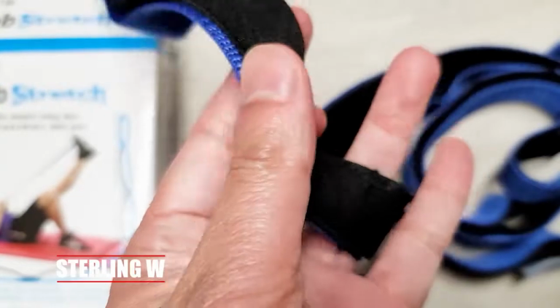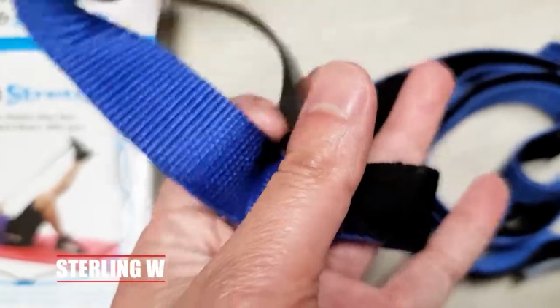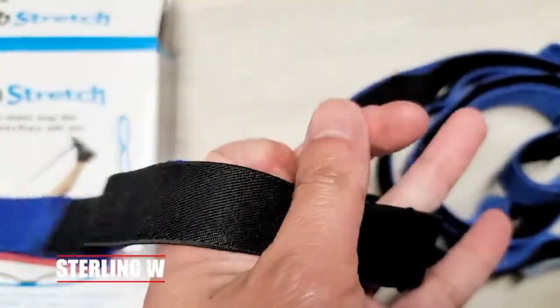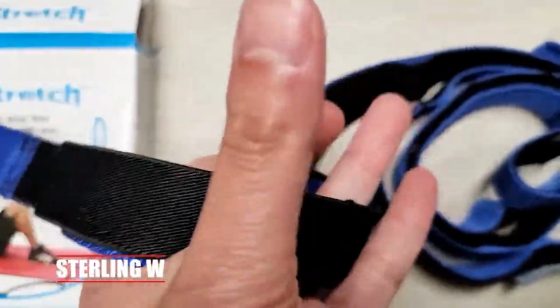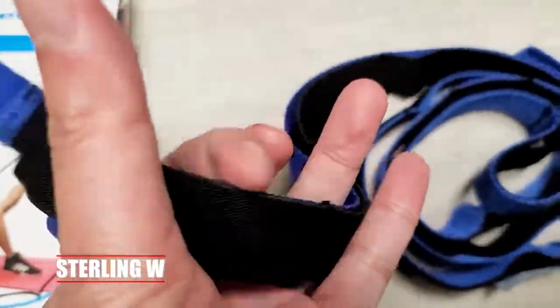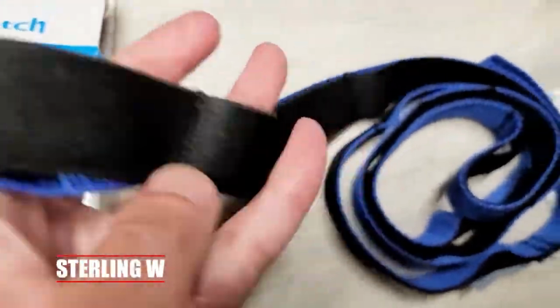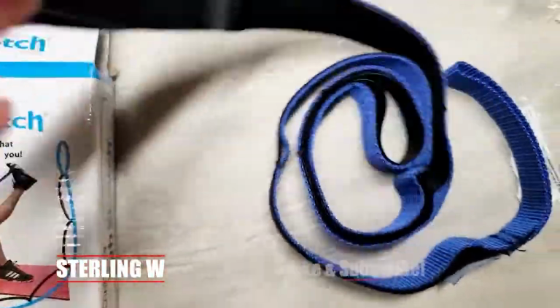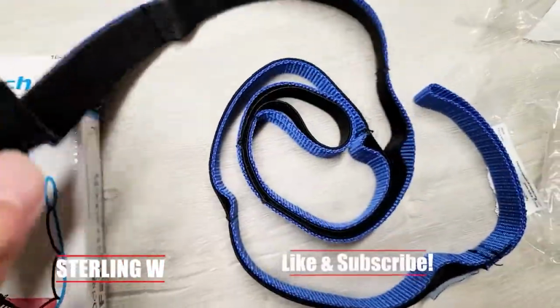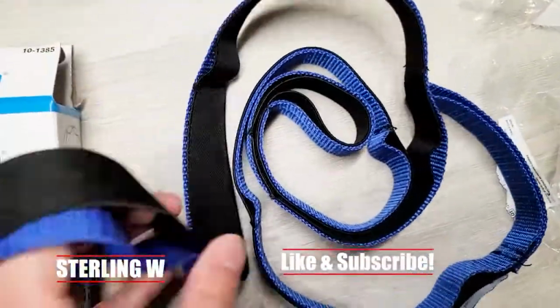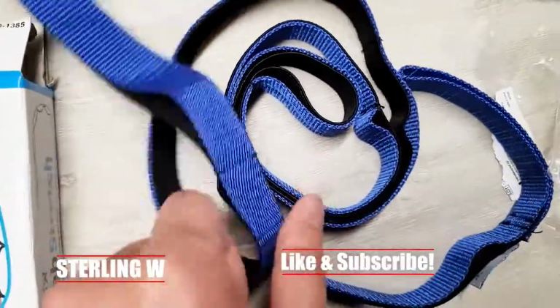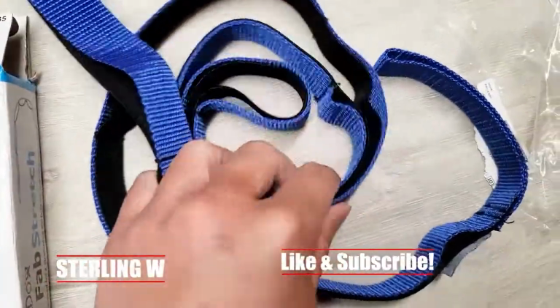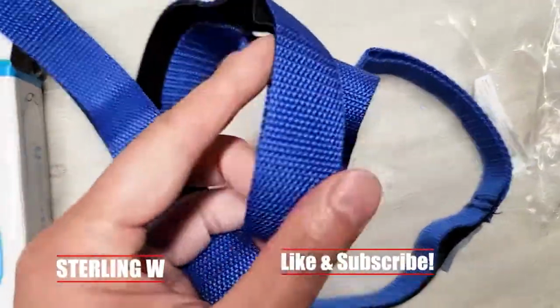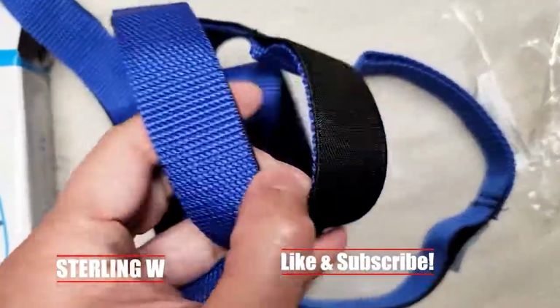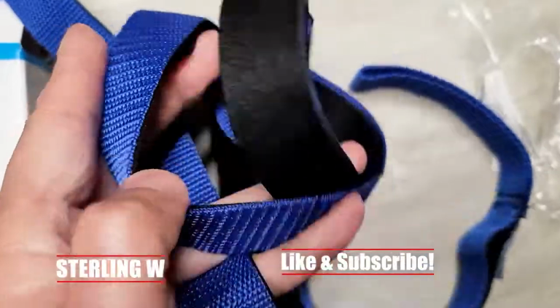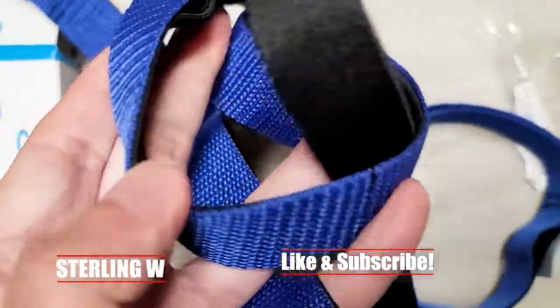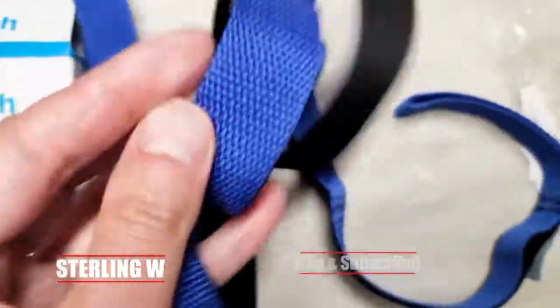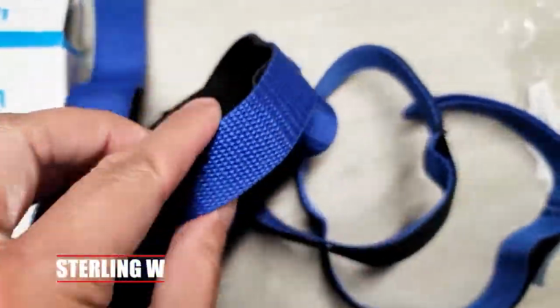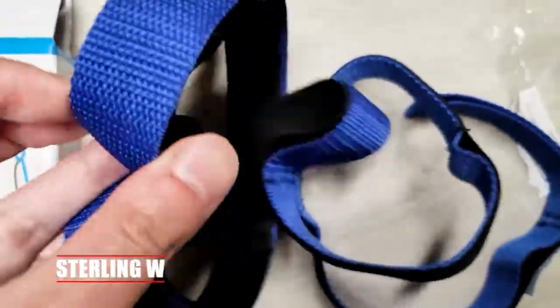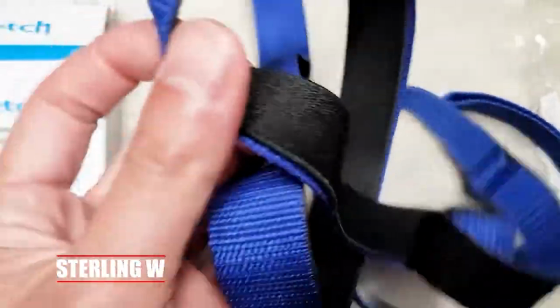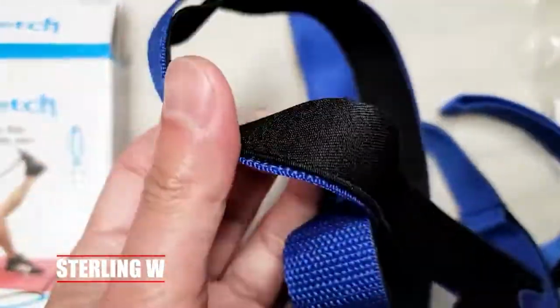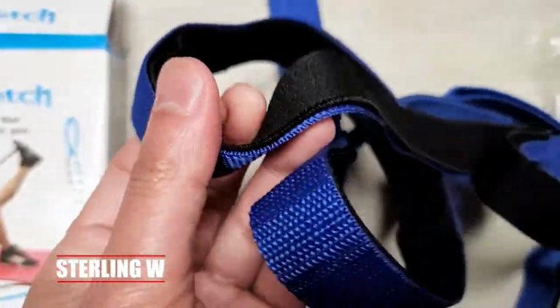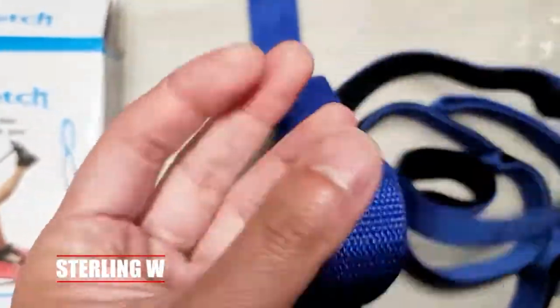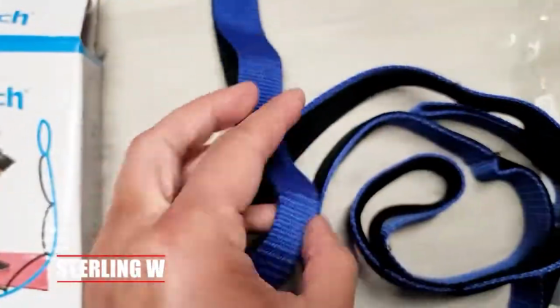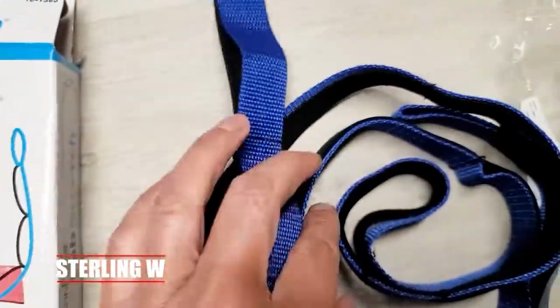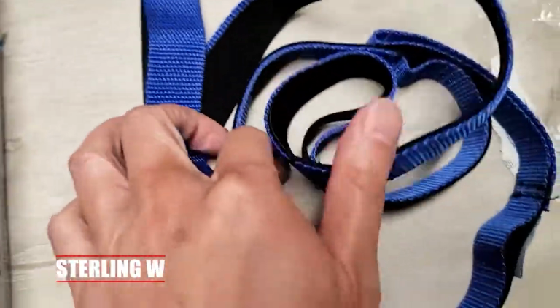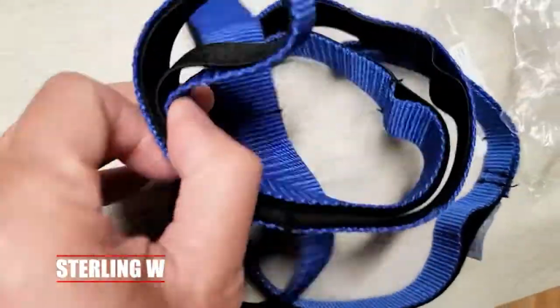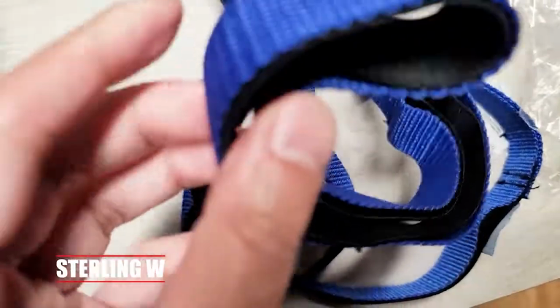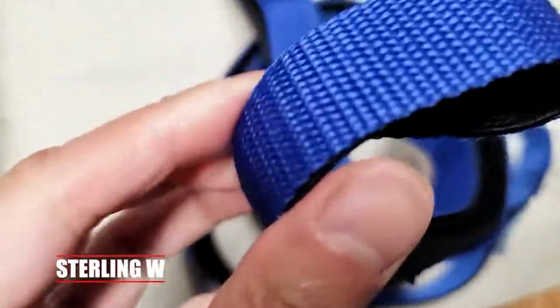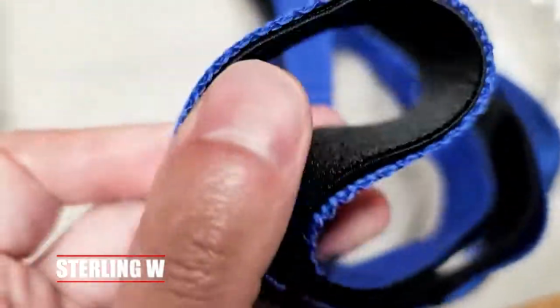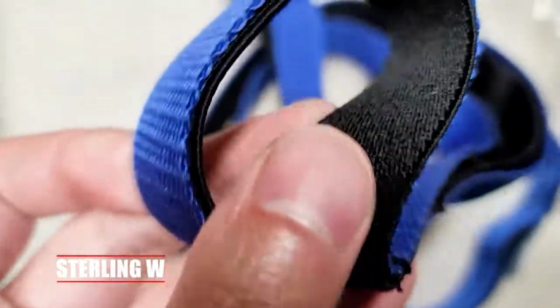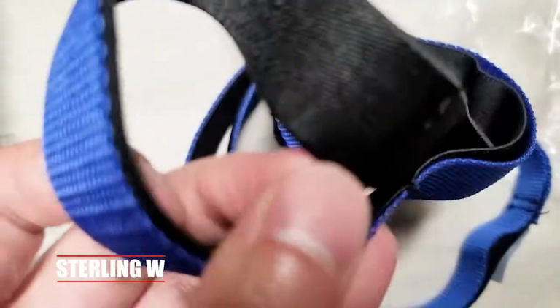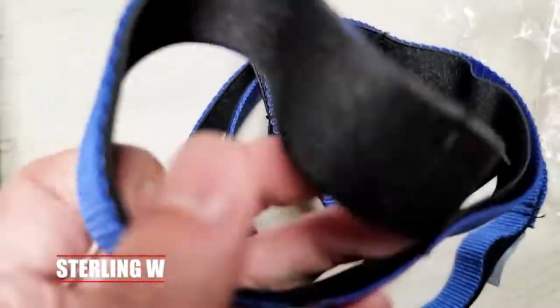Looking at this, it's basically a nylon strap with little rungs of elastic bands. You can actually put your leg through the straps, put your feet in there, and do more effective stretches.